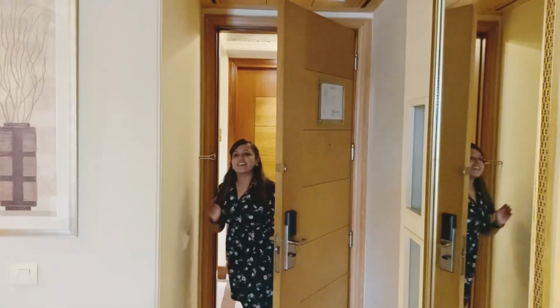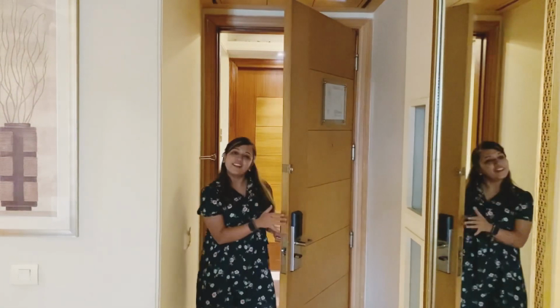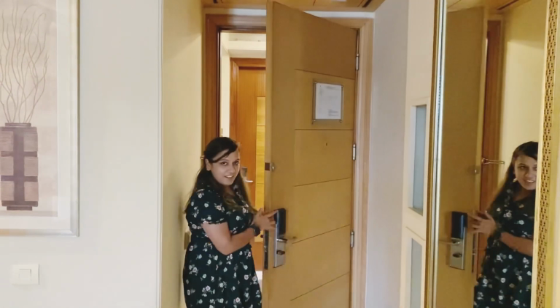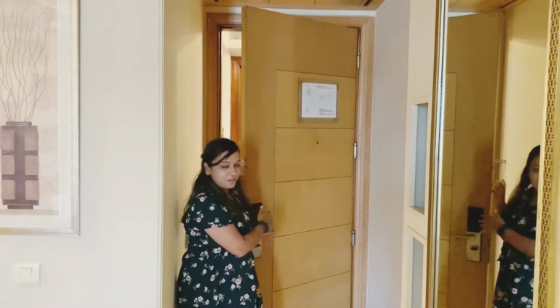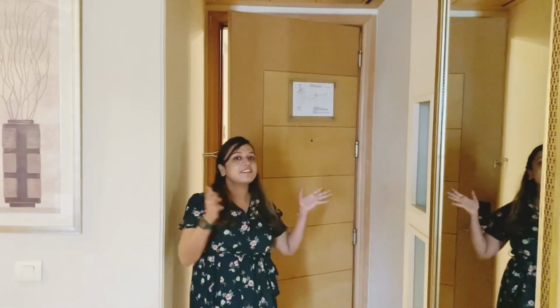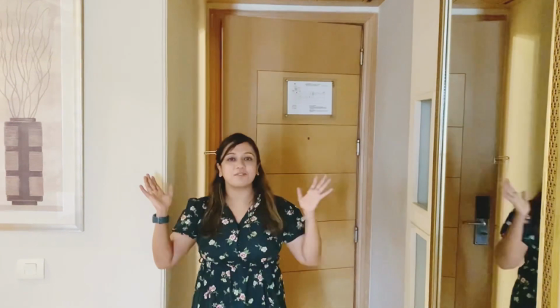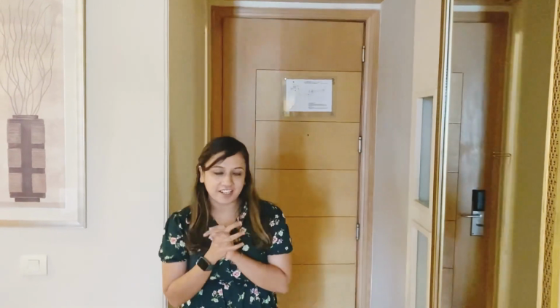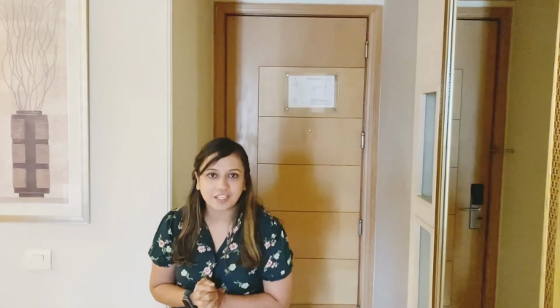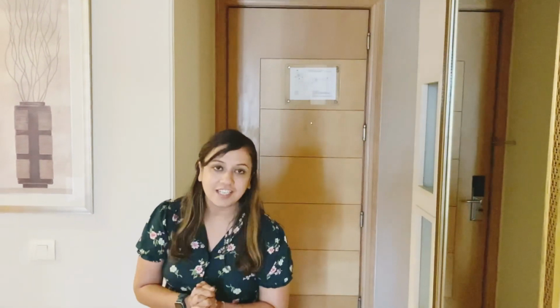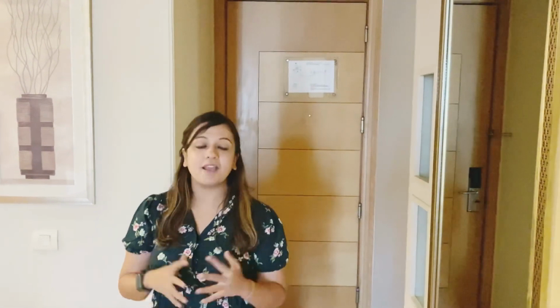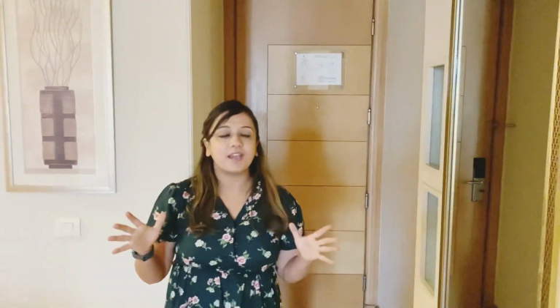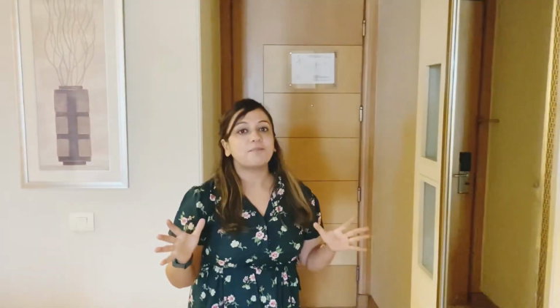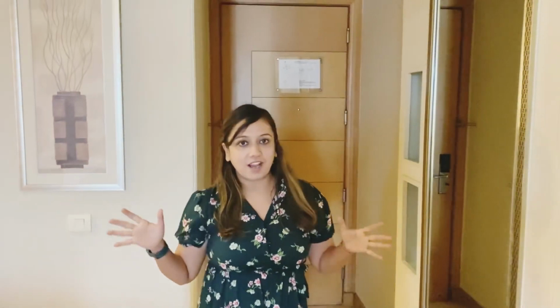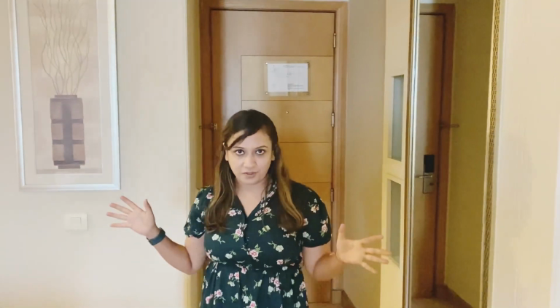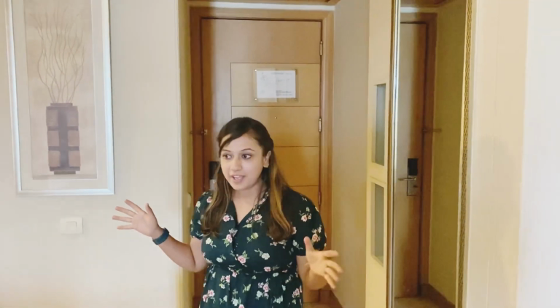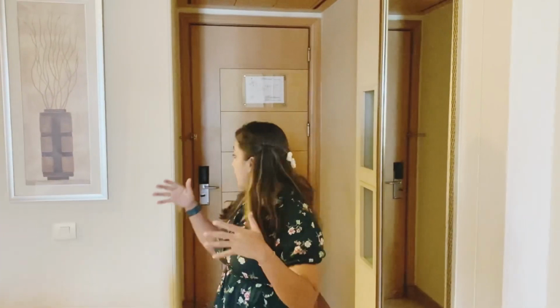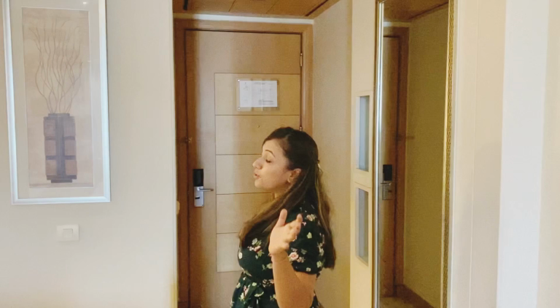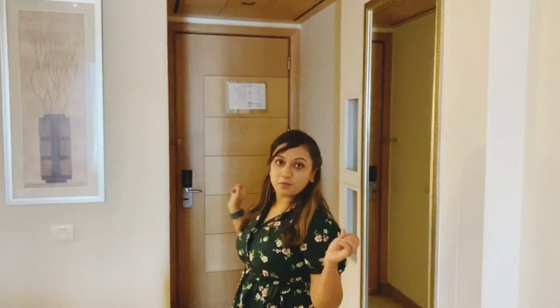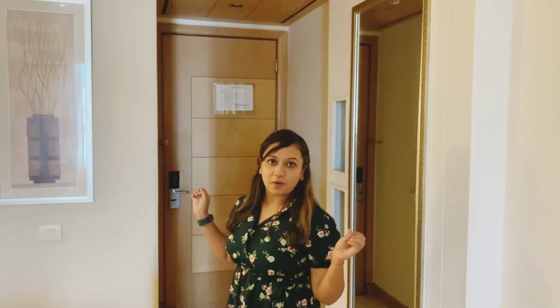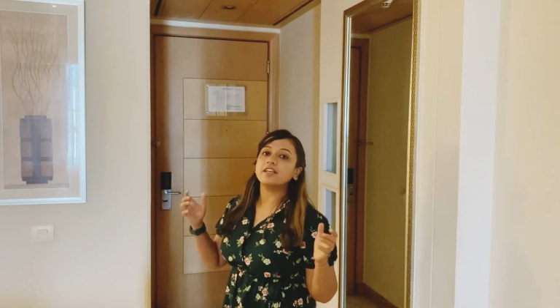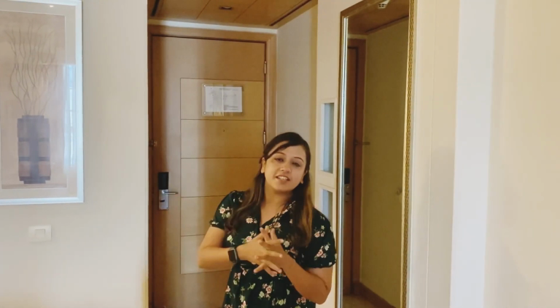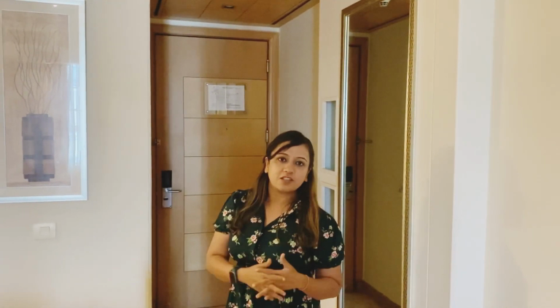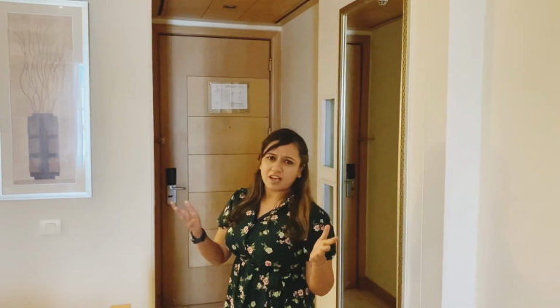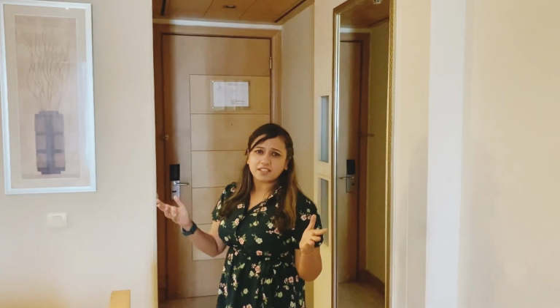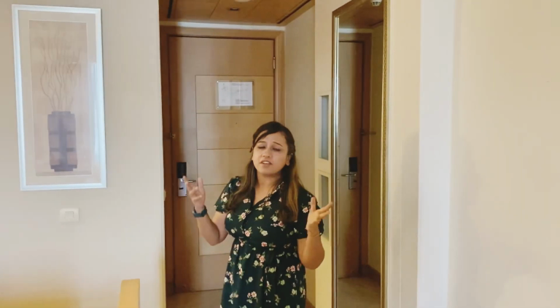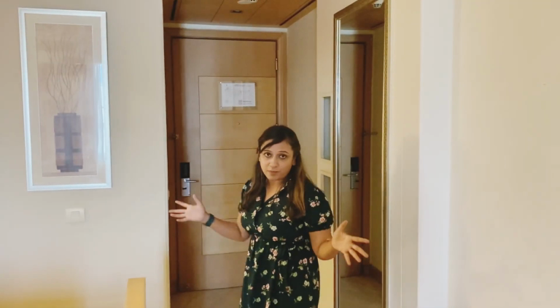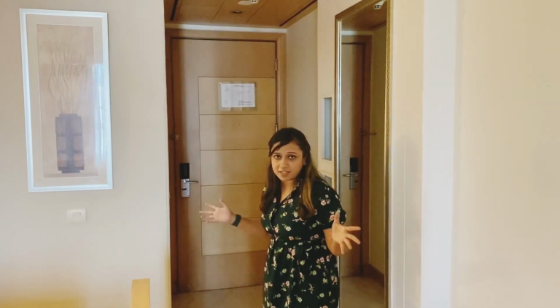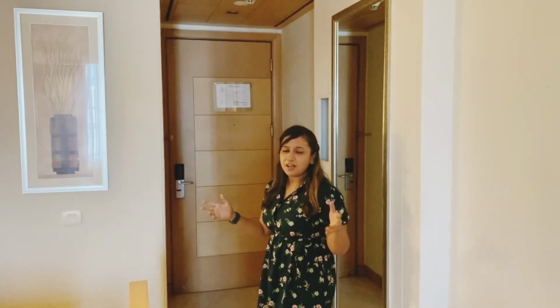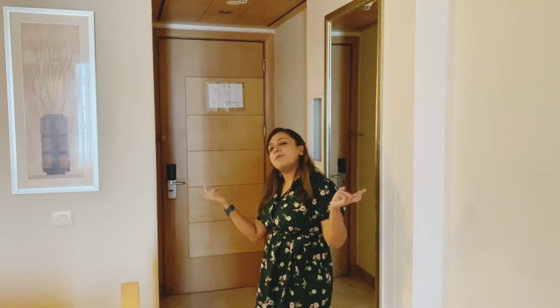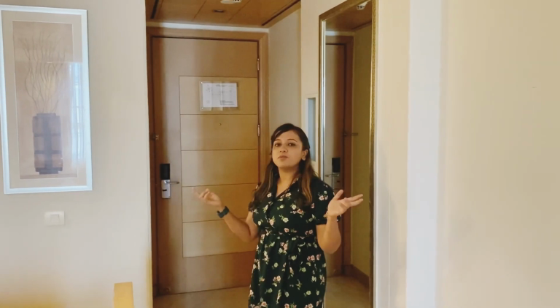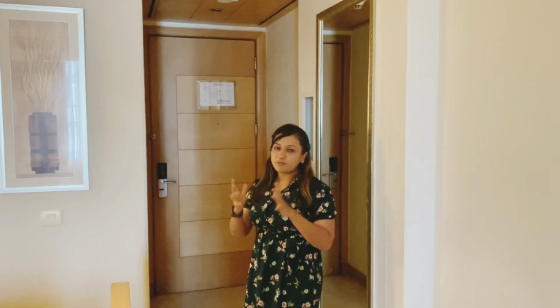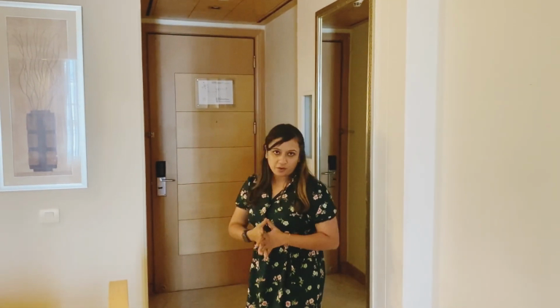Hello lovely folks, welcome back to my channel Voyager. I have come to Park Plaza Gurgaon and let me show you the room tour, and what is the difference between mid-range or Crown Plaza or a two-star versus four-star hotel.